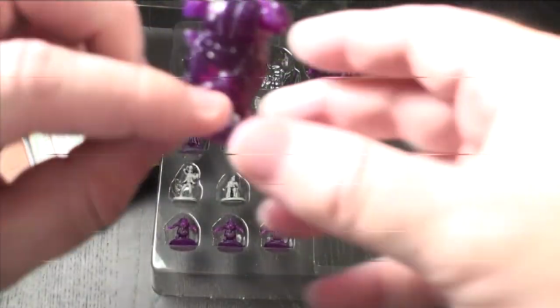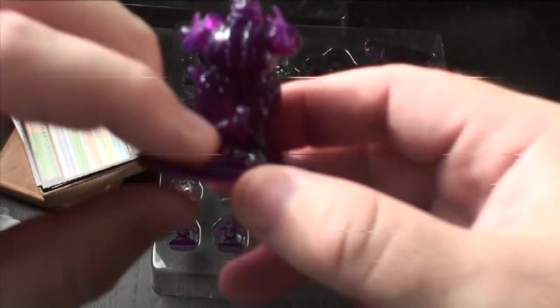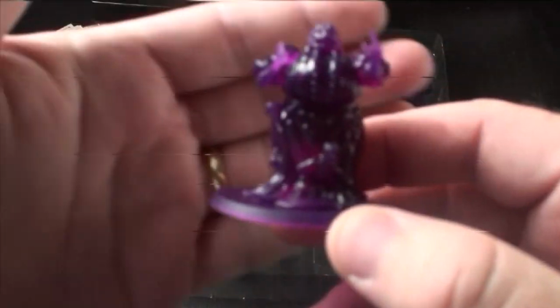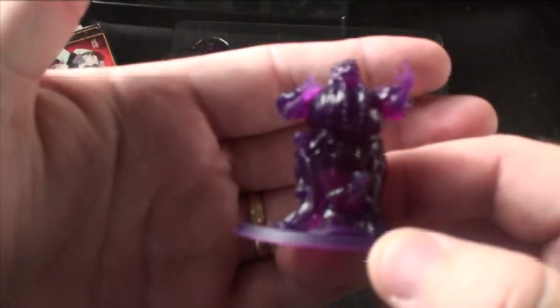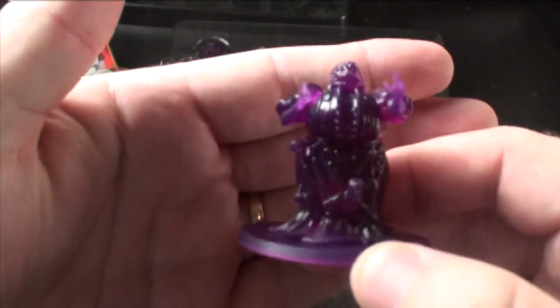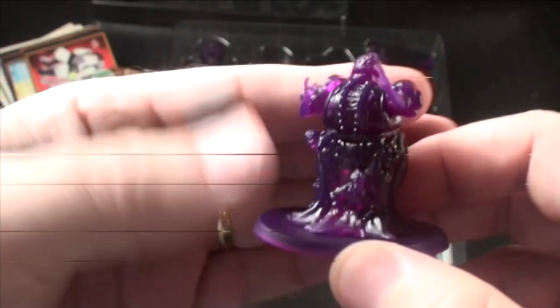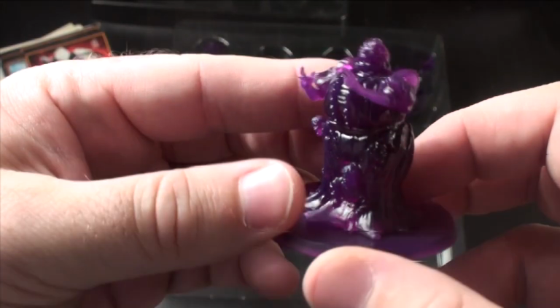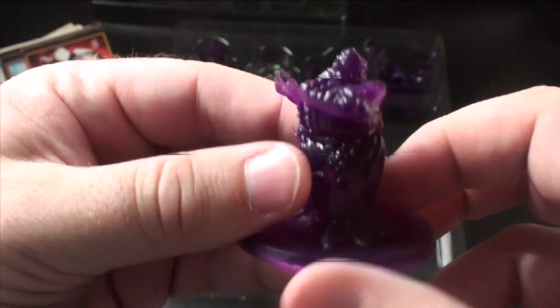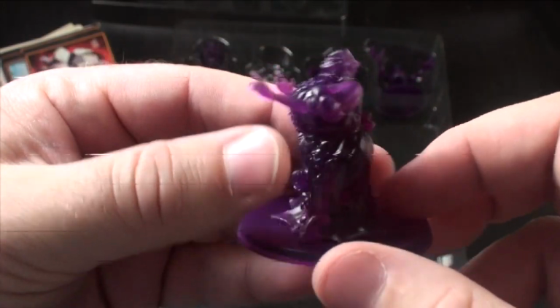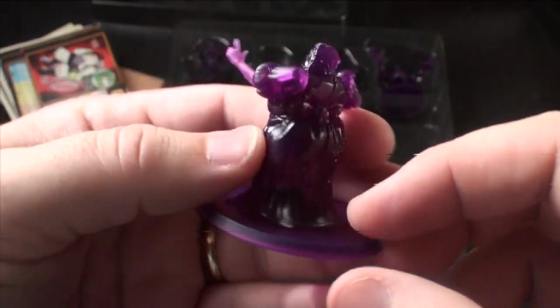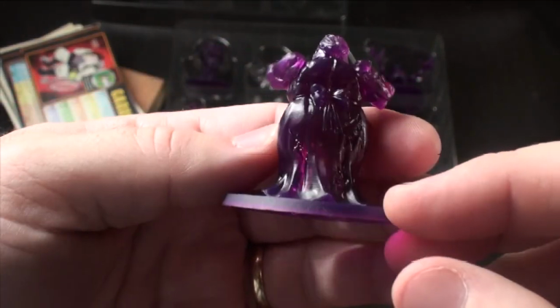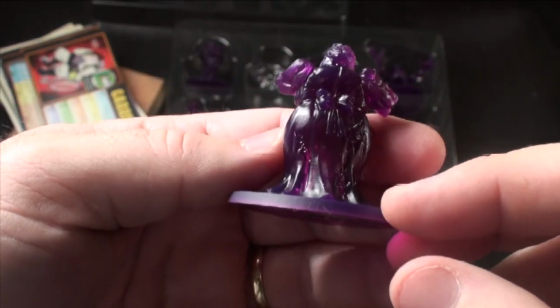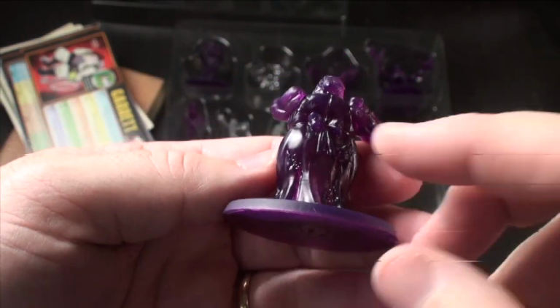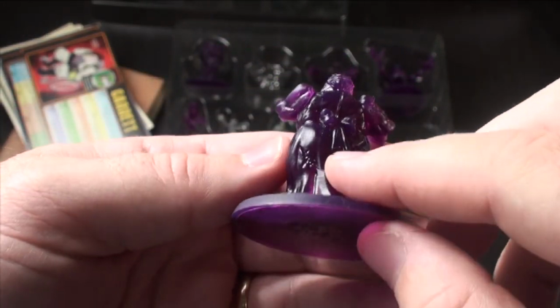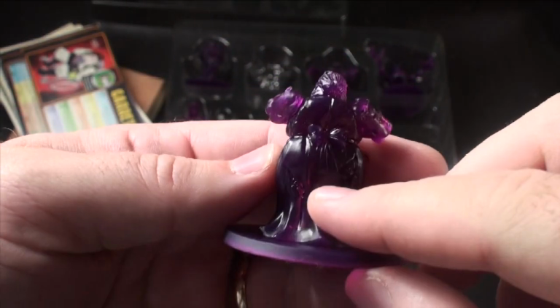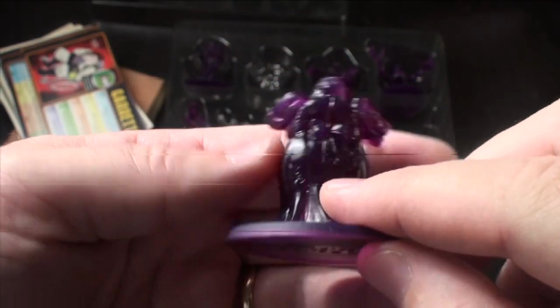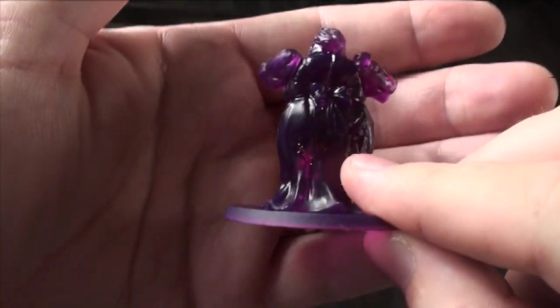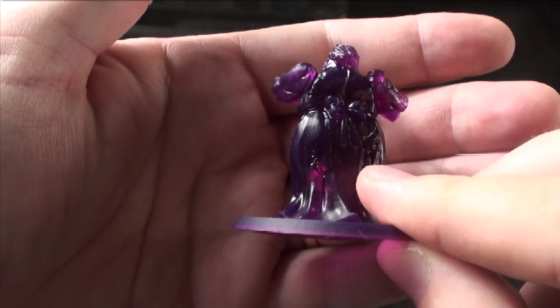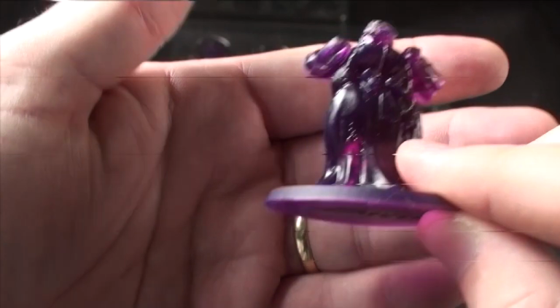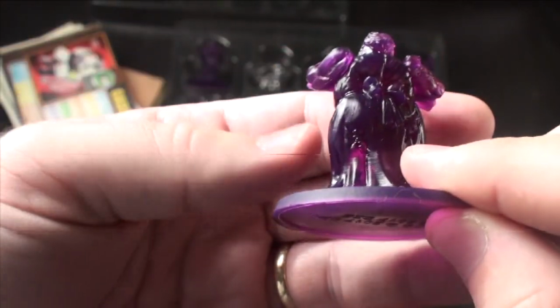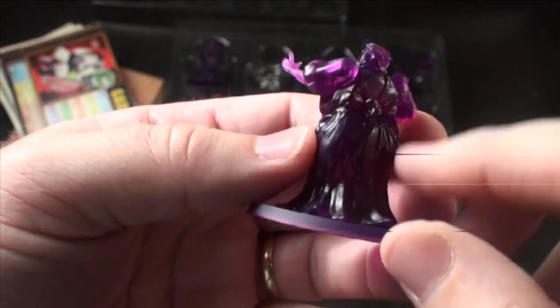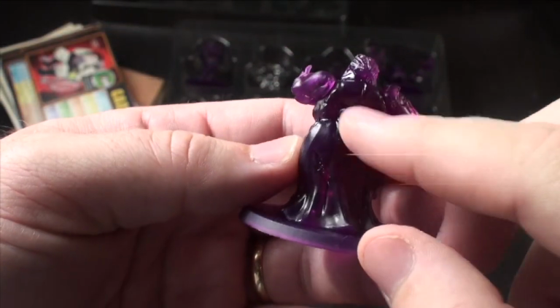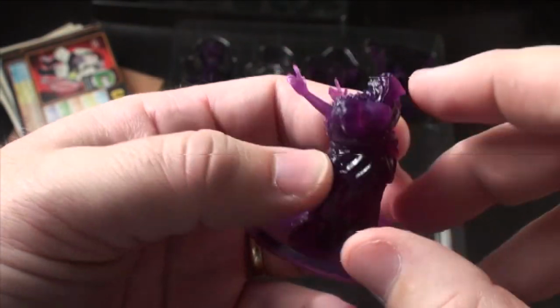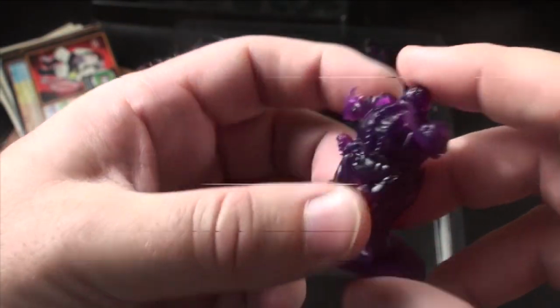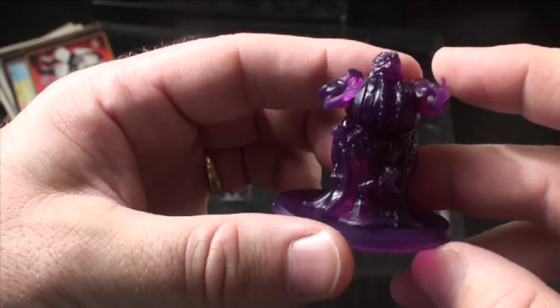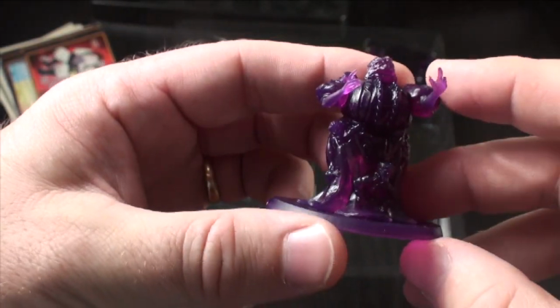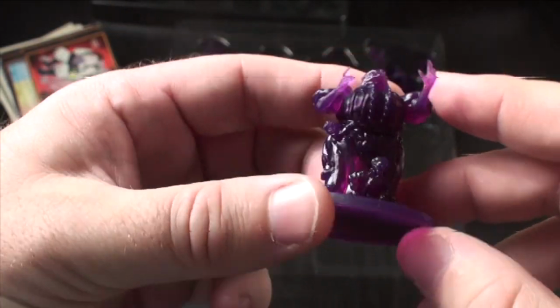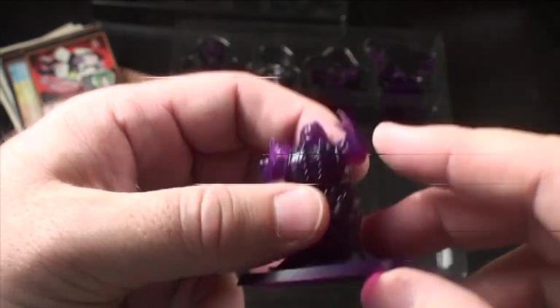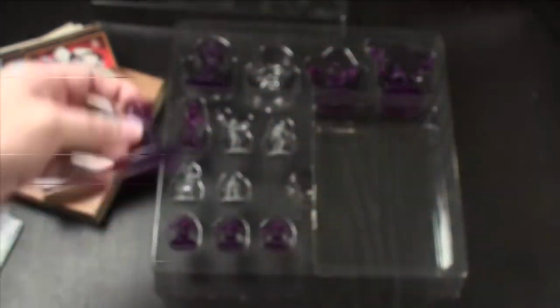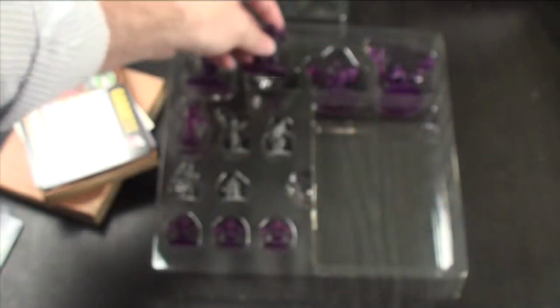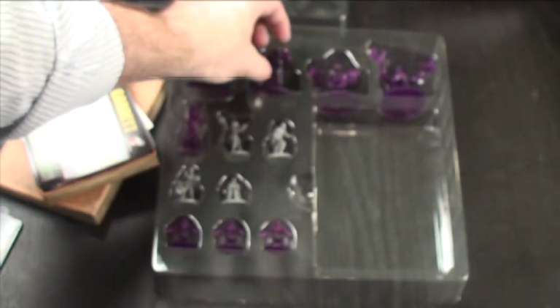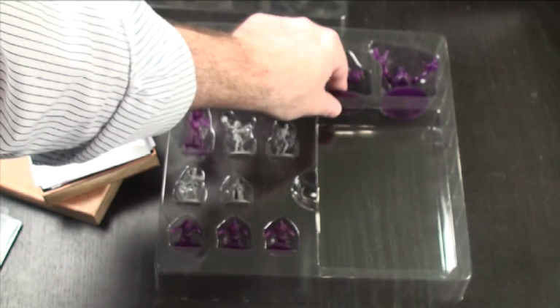Here is big old Ellen Gold. She is rough looking. She has a bow on the back — if you can see it, it's a big glob of purple.